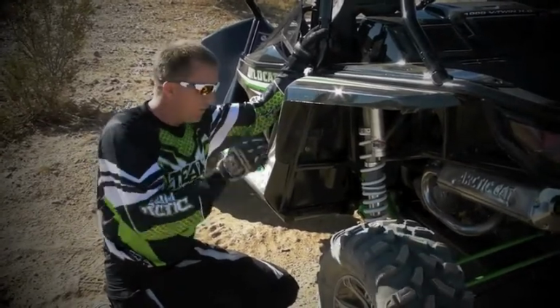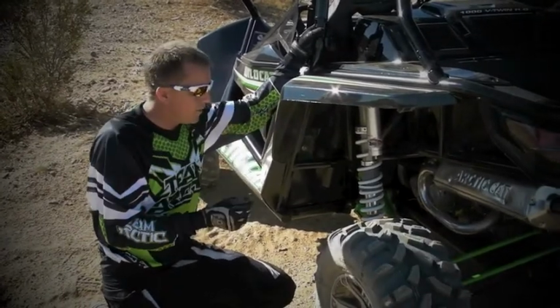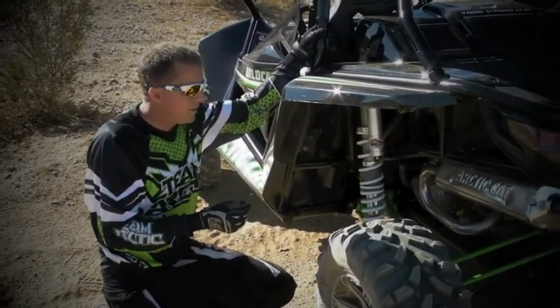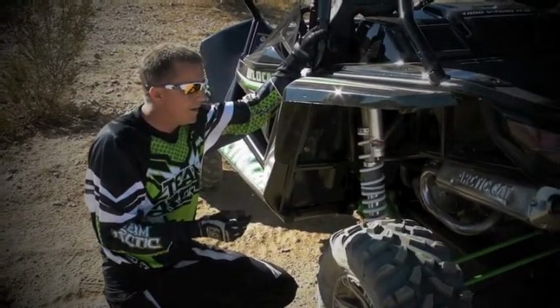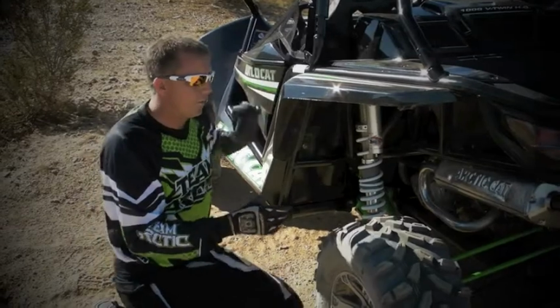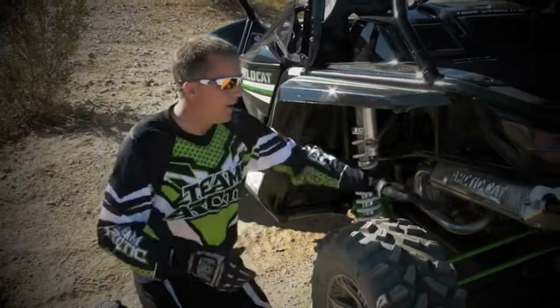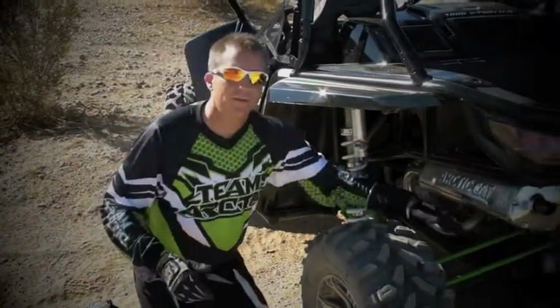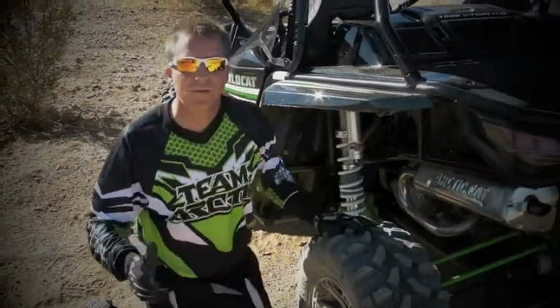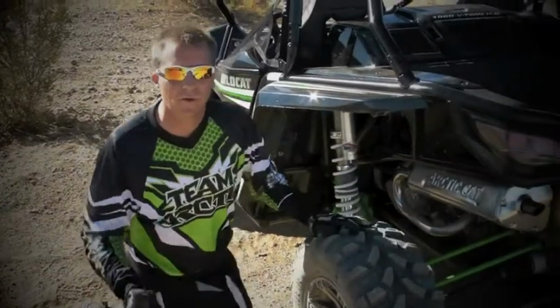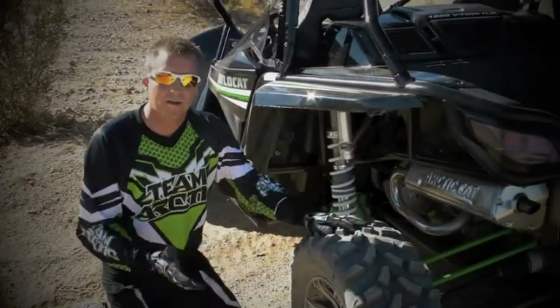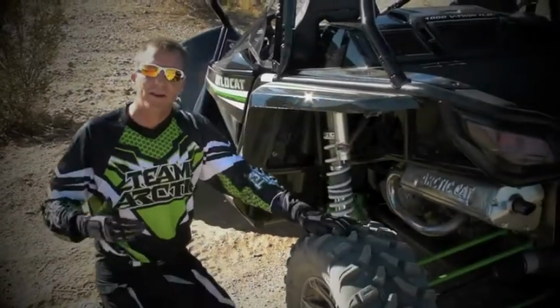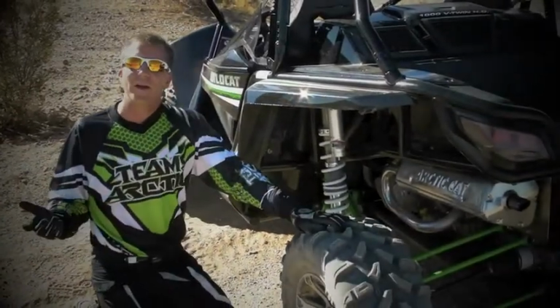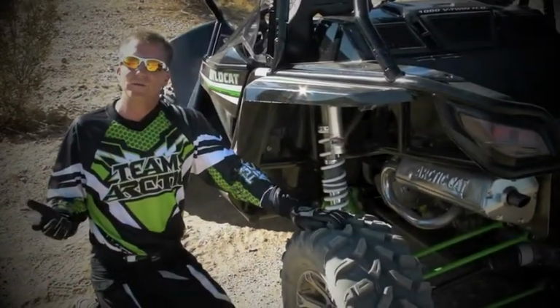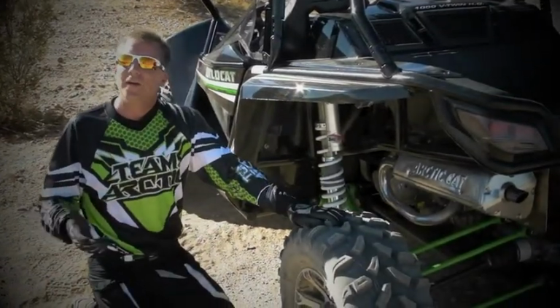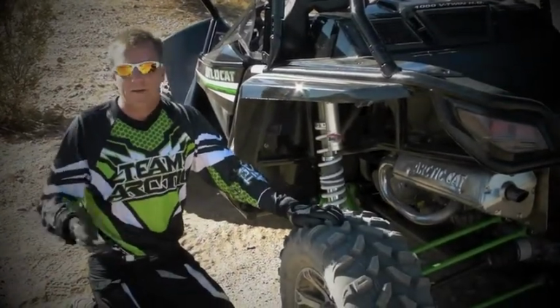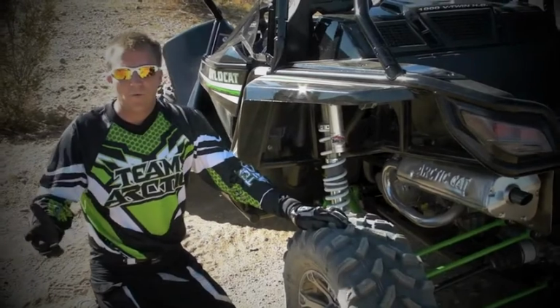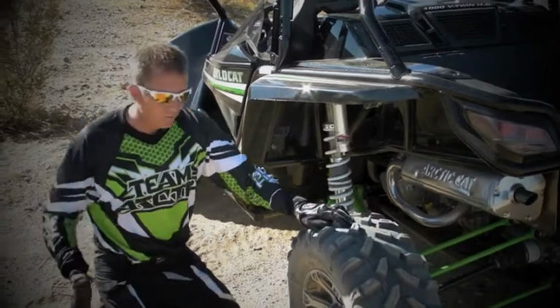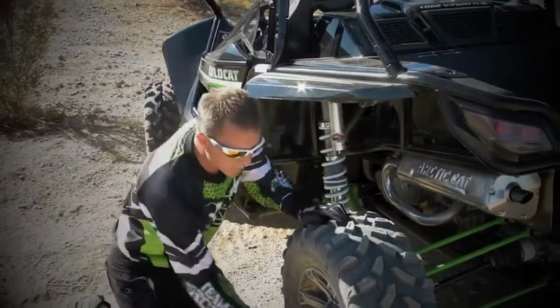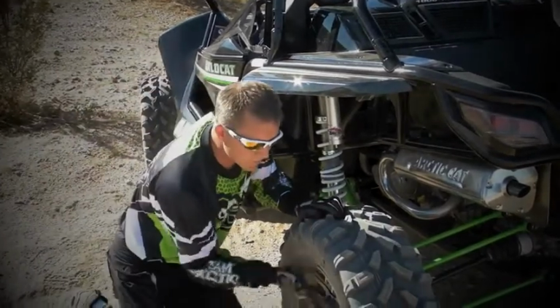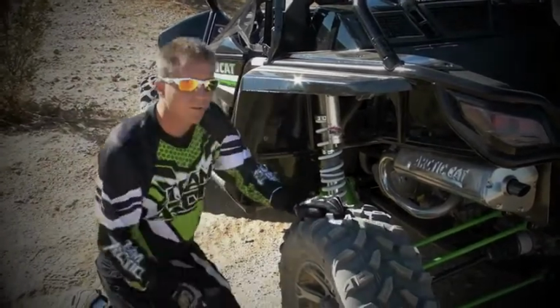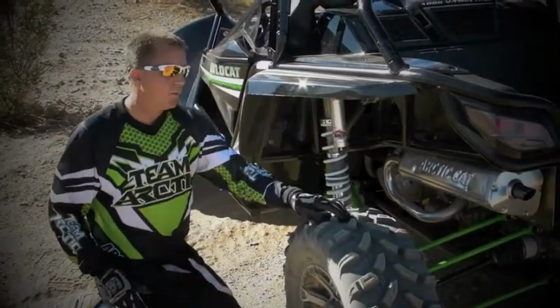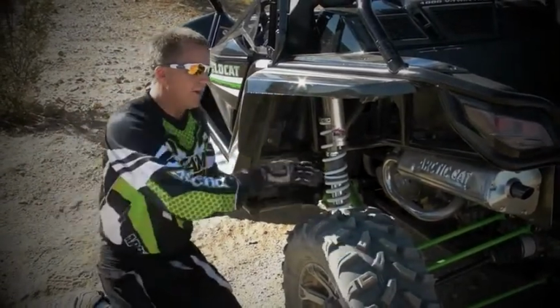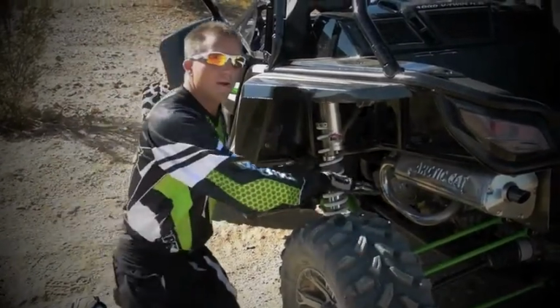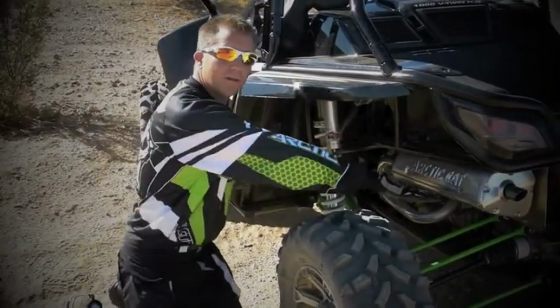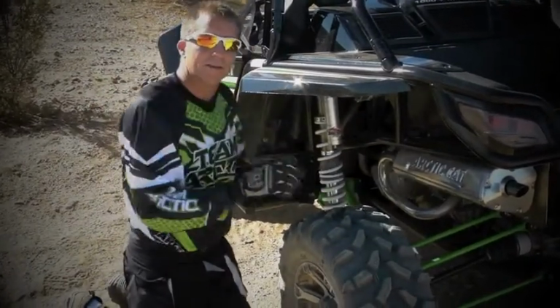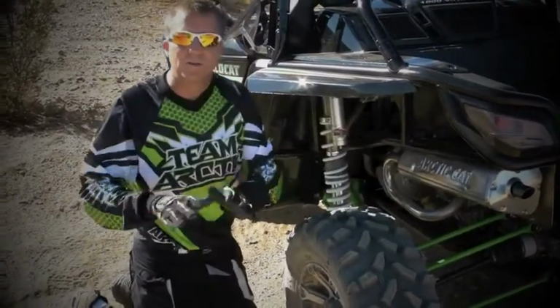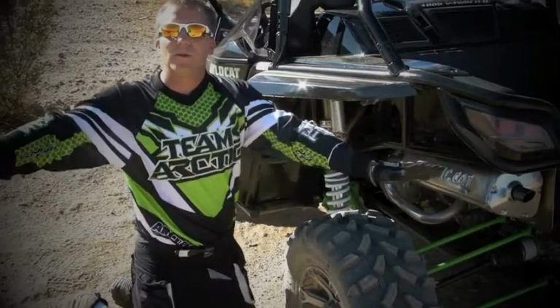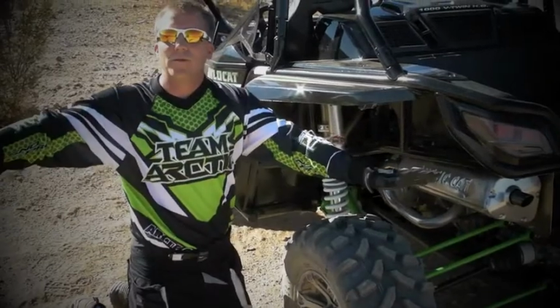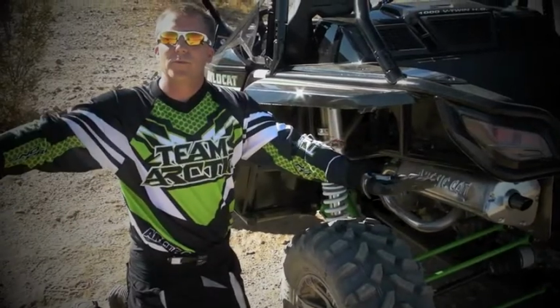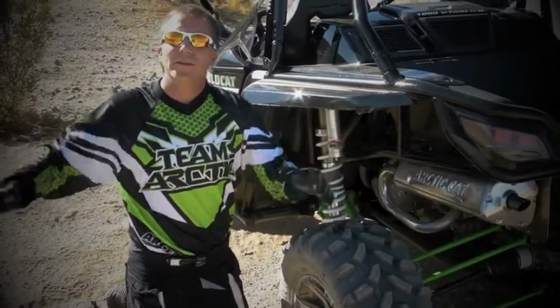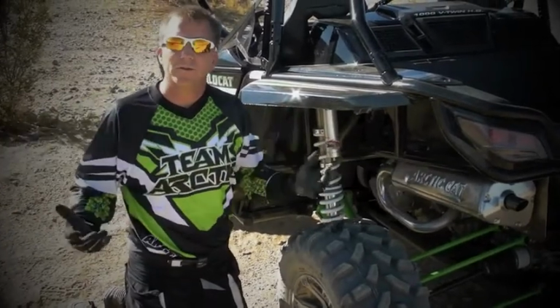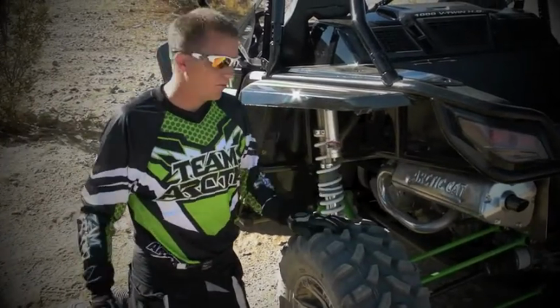The other reason we did that is when you have 5 links, you're distributing the loads. As you're riding down the trail hitting ruts or whatever, there are loads being inputted to the wheels. With 5 links, it spreads the load to 5 different points, which makes the vehicle stronger.